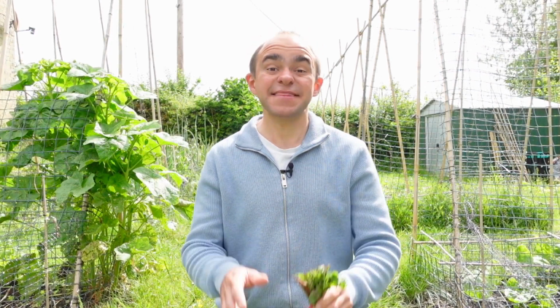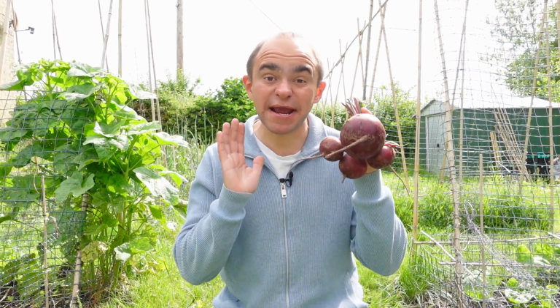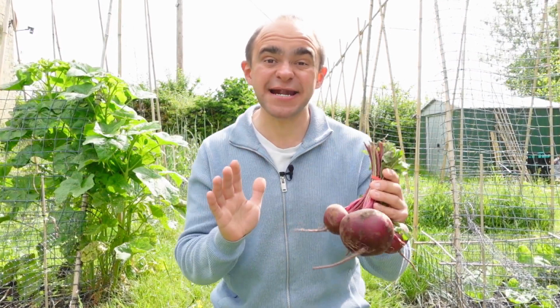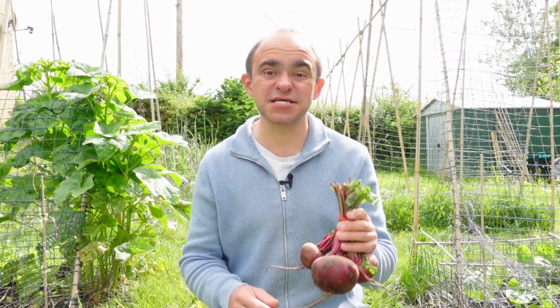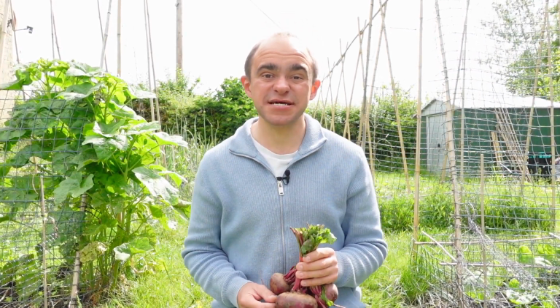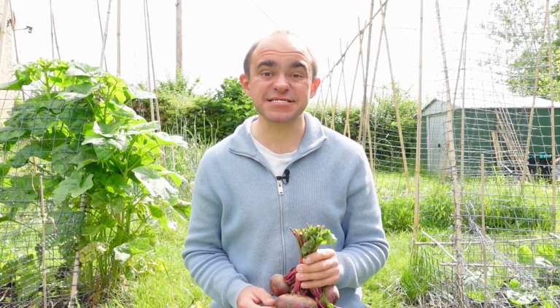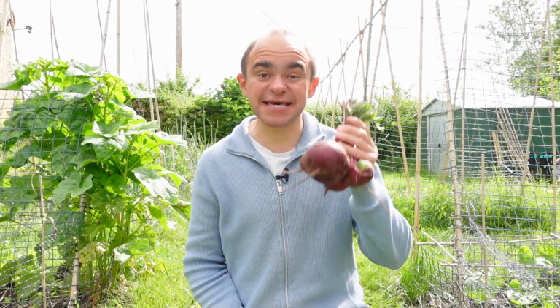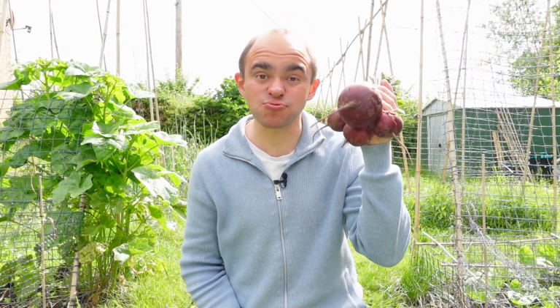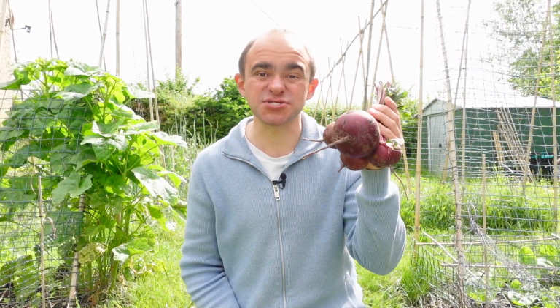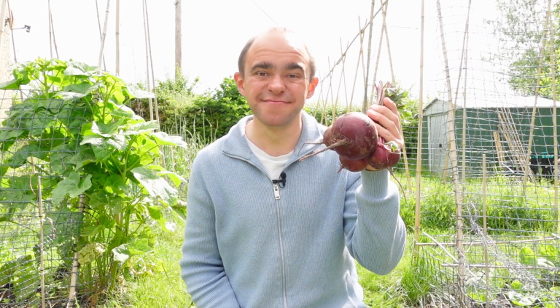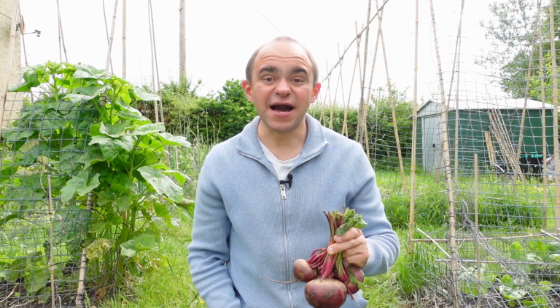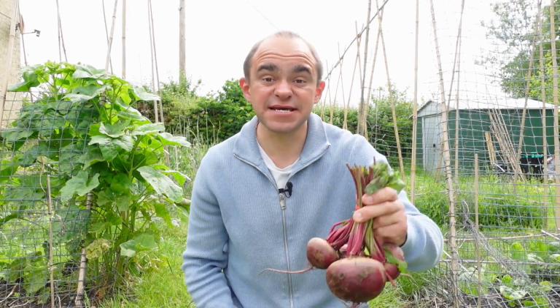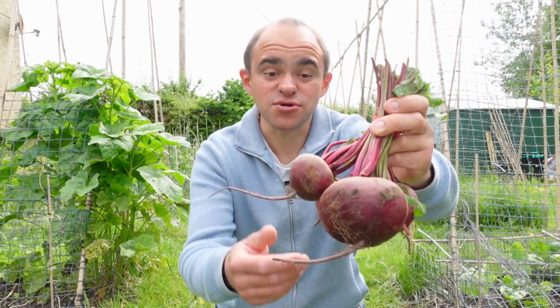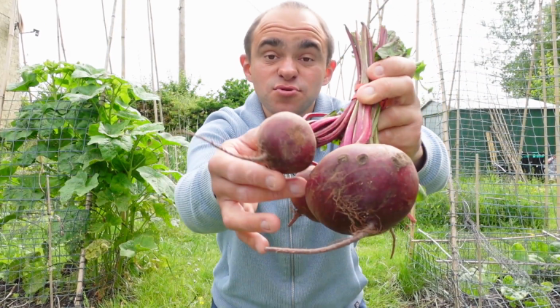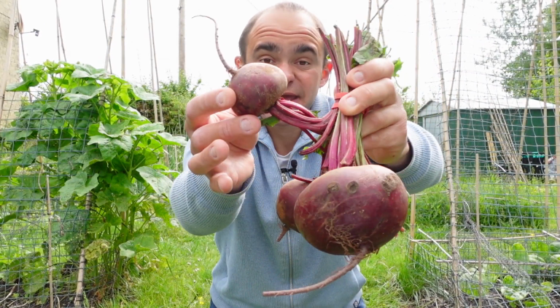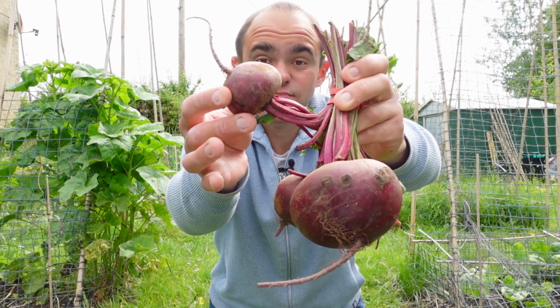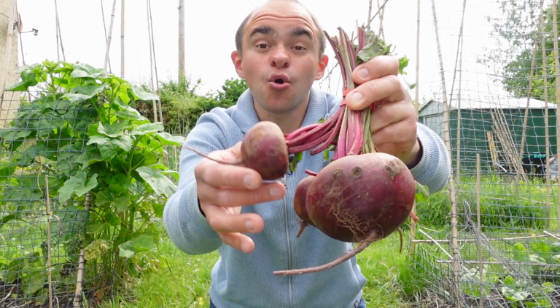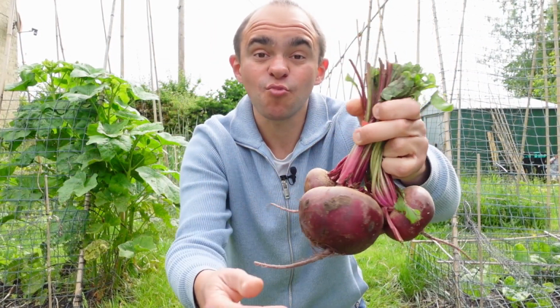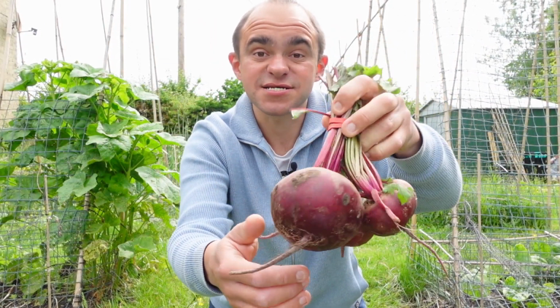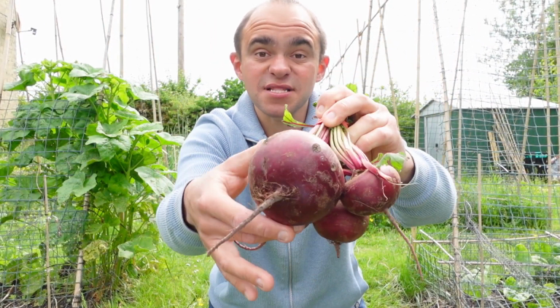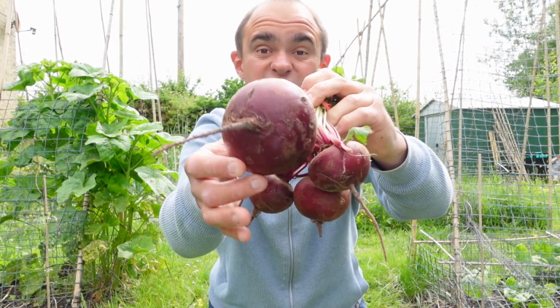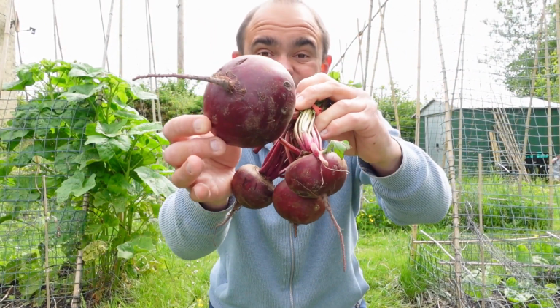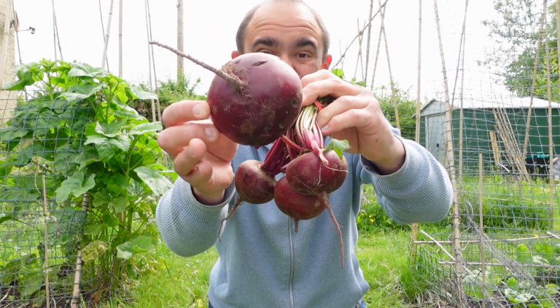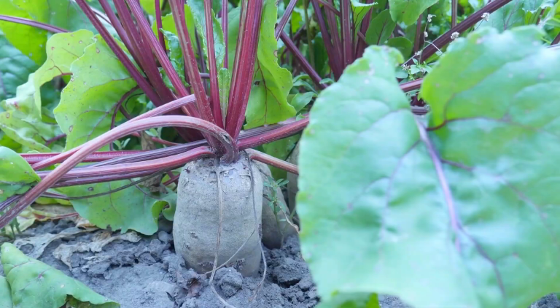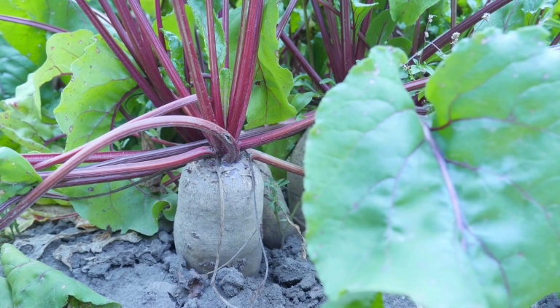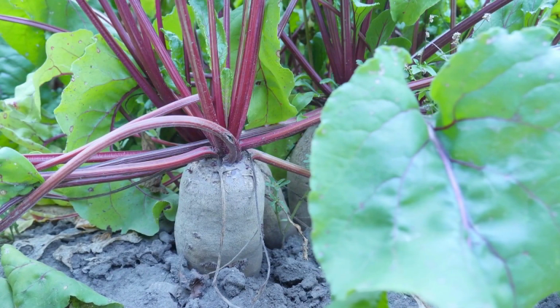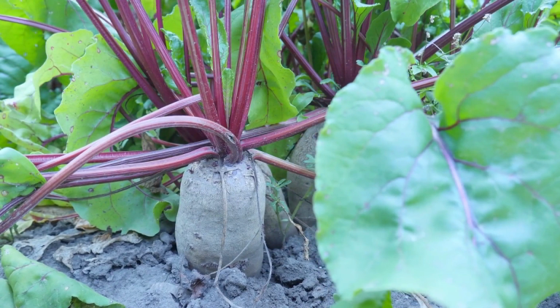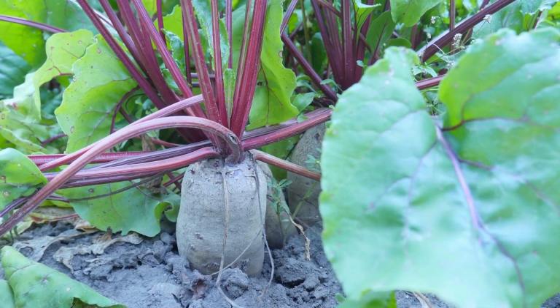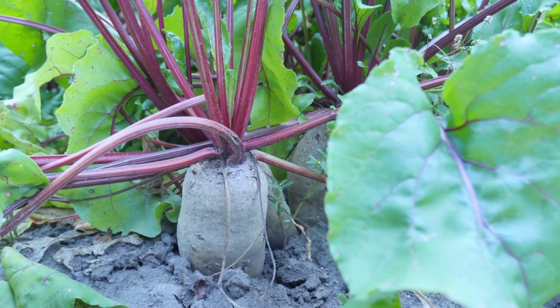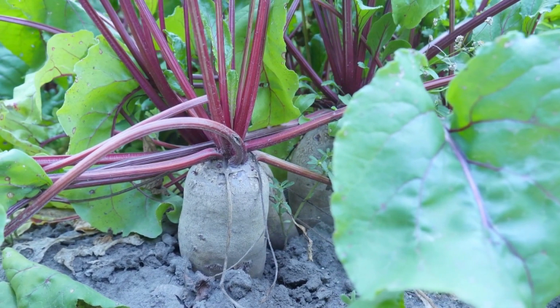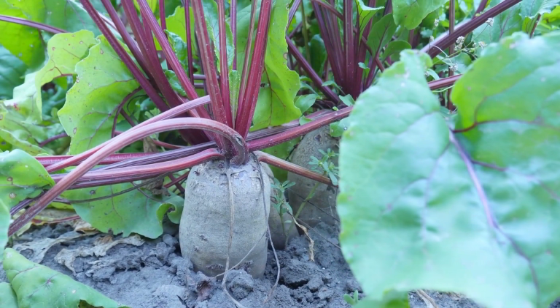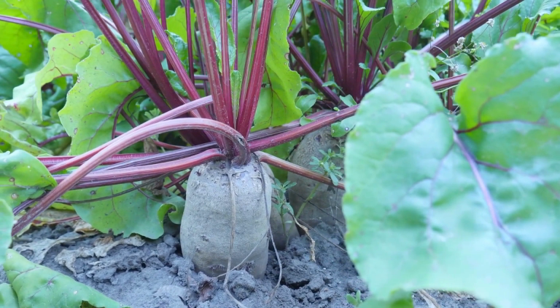Beetroot are great companion plants for brassicas as they help enrich the soil. They can be harvested when they're as small as a ping pong ball or you can wait until they're as large as a cricket ball. However they do turn woody so don't leave them in the ground for too long.